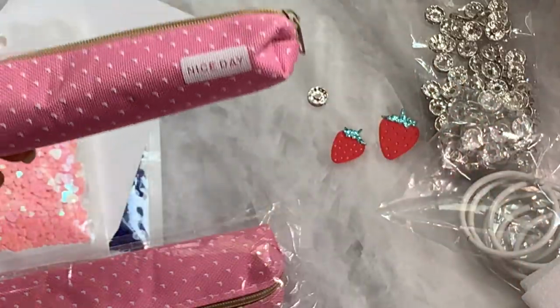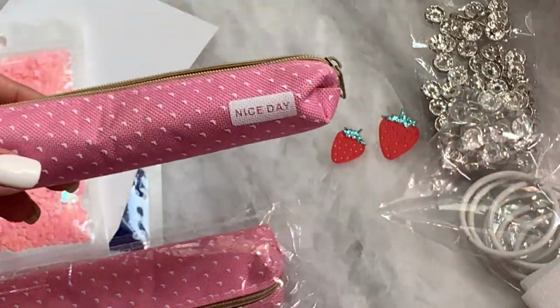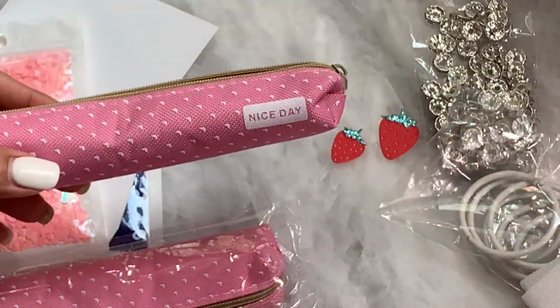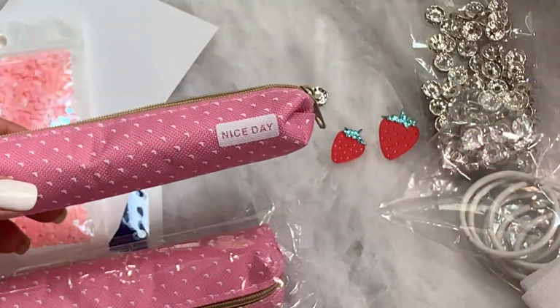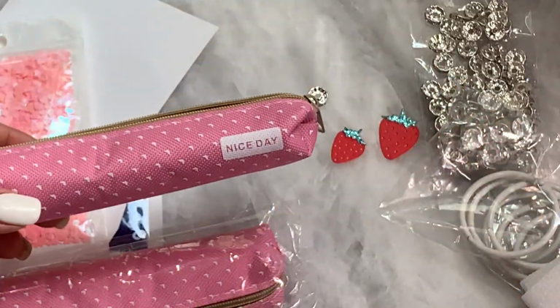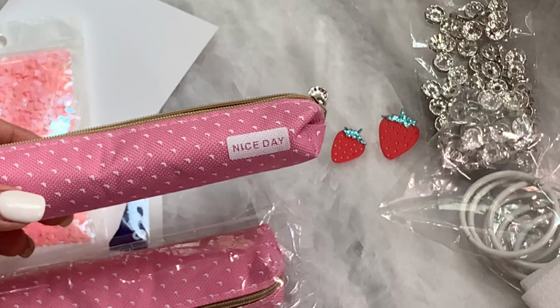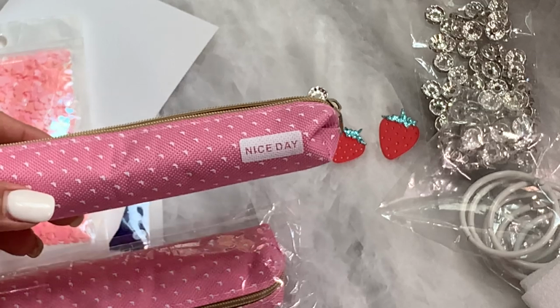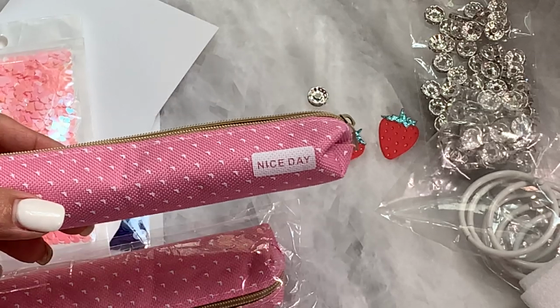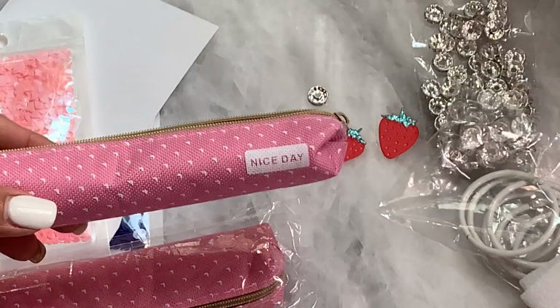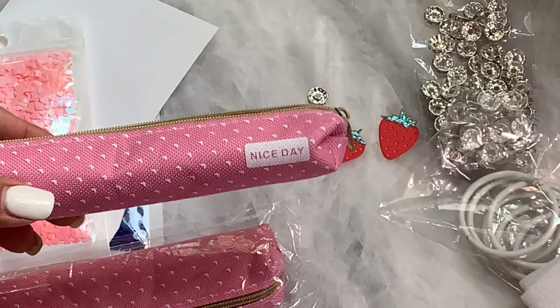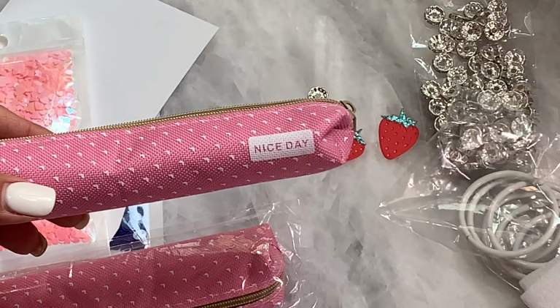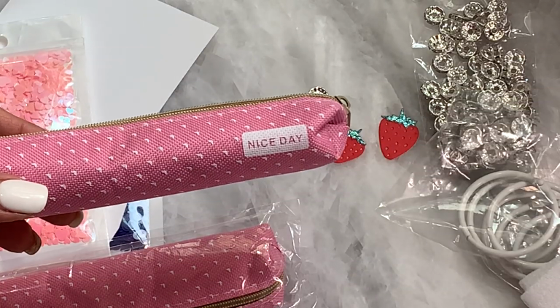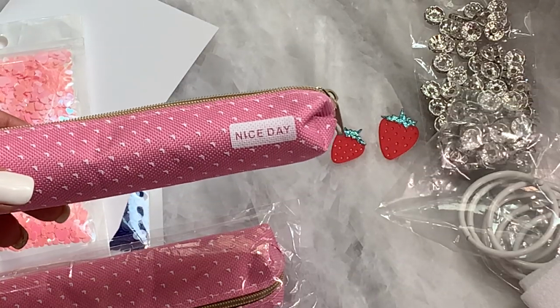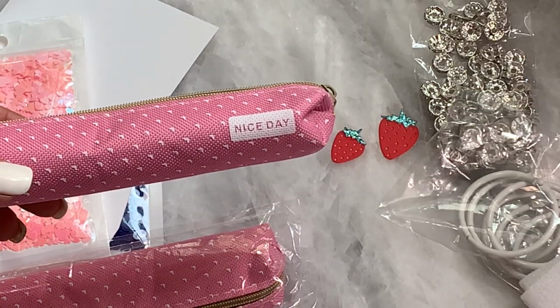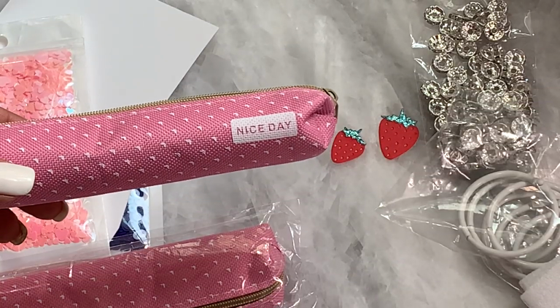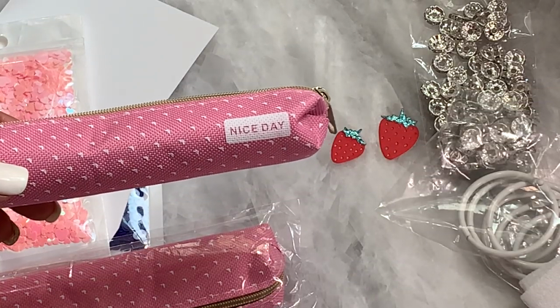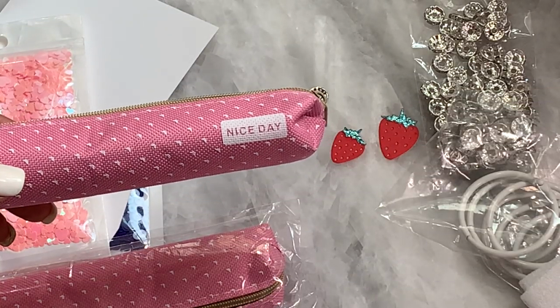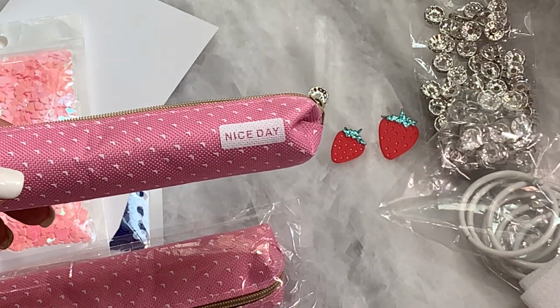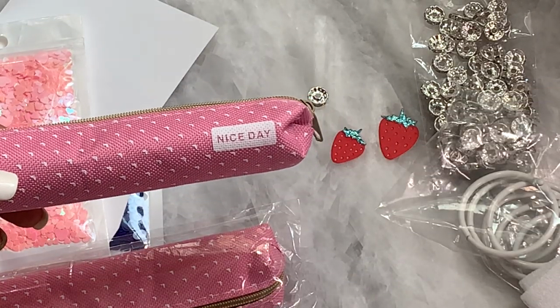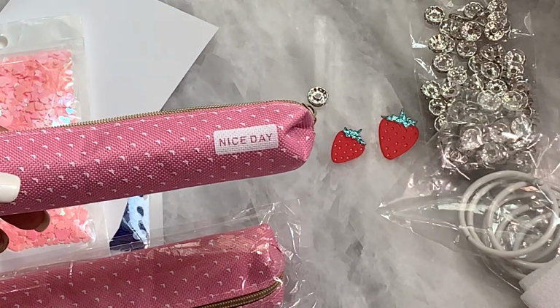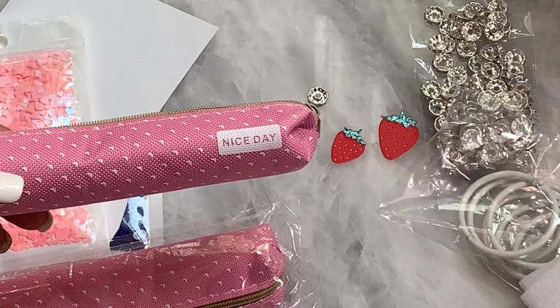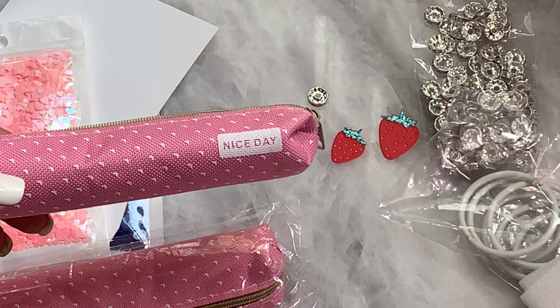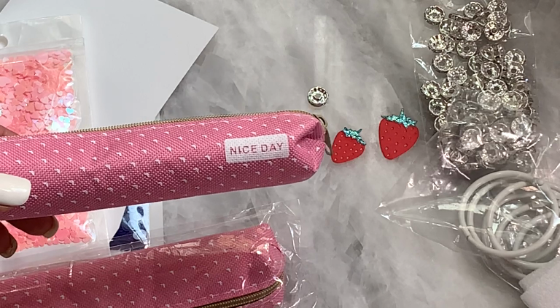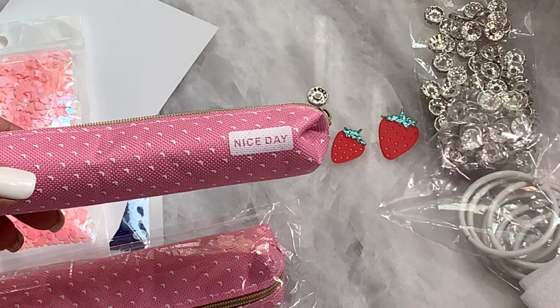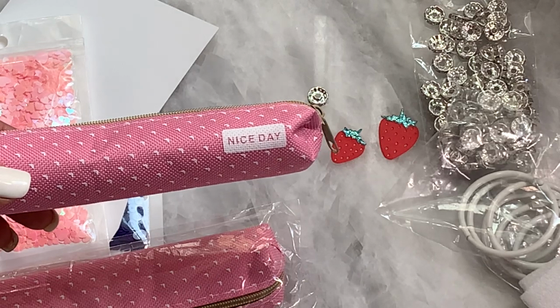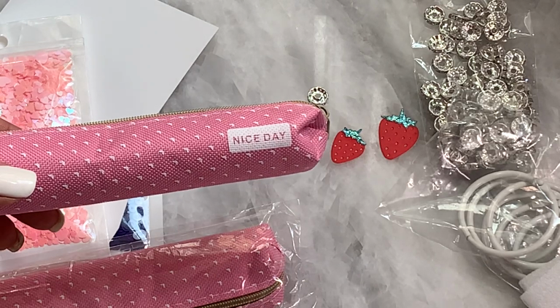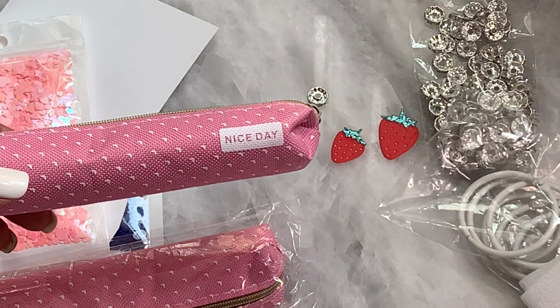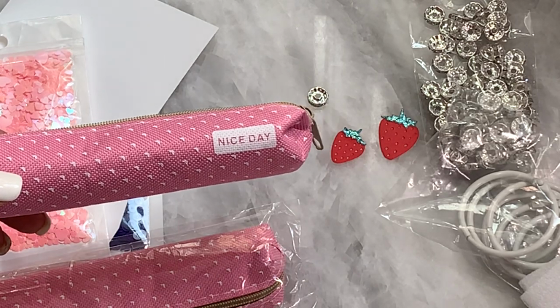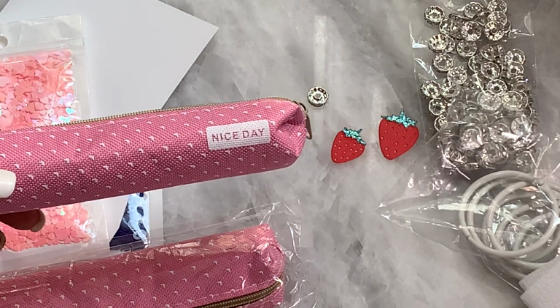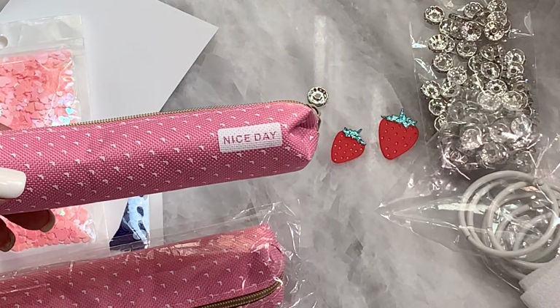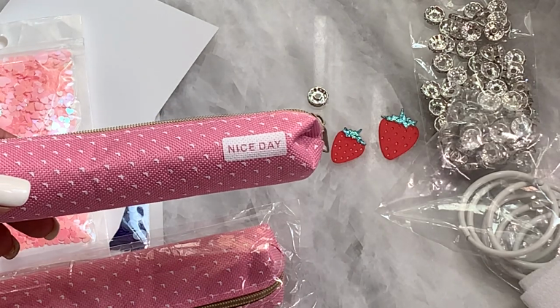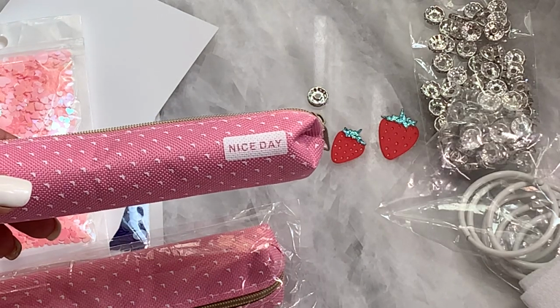And that is it — that is my AliExpress haul for today. Check the description box below for product information. If you have any questions, let me know and I will catch you in my next video. Bye for now.